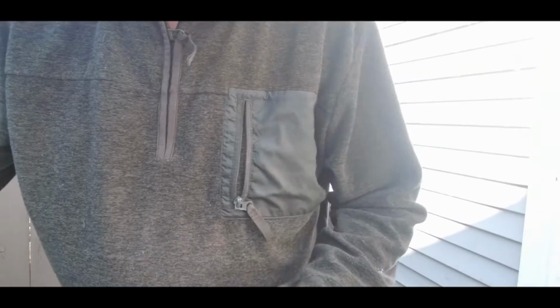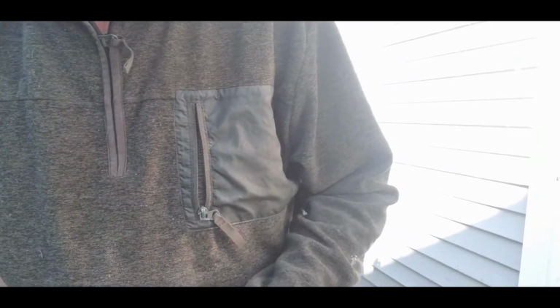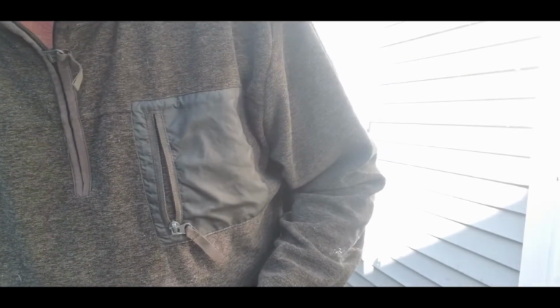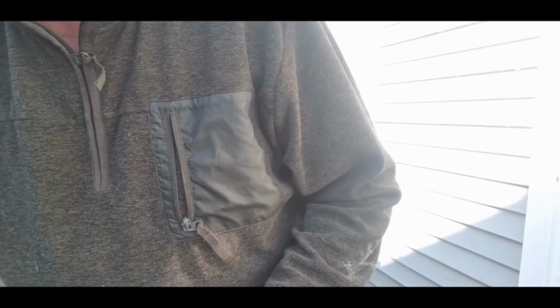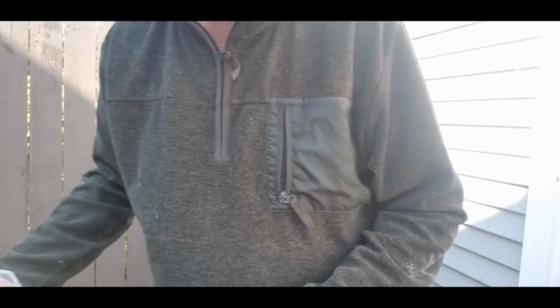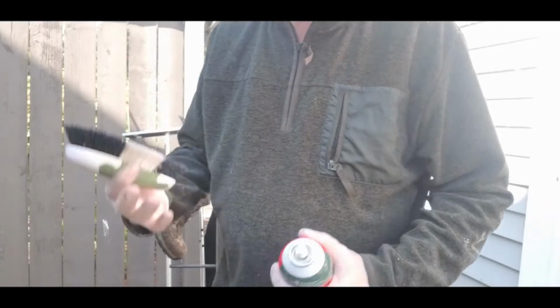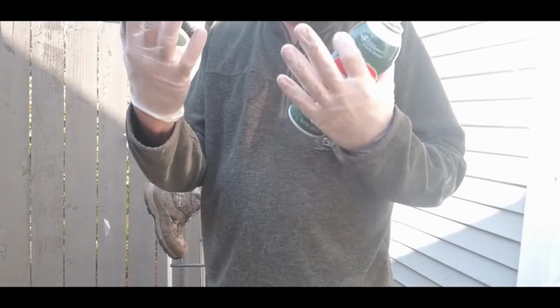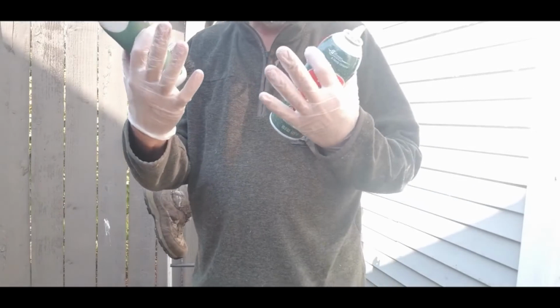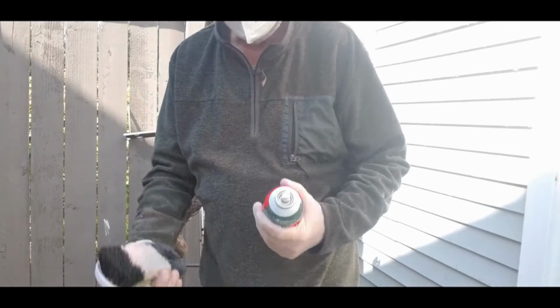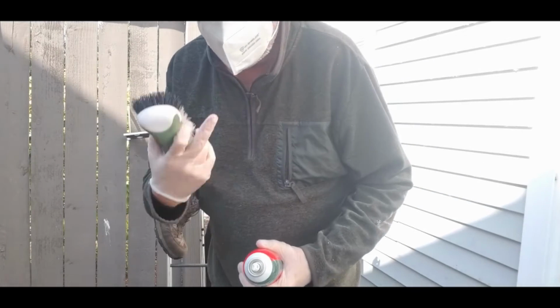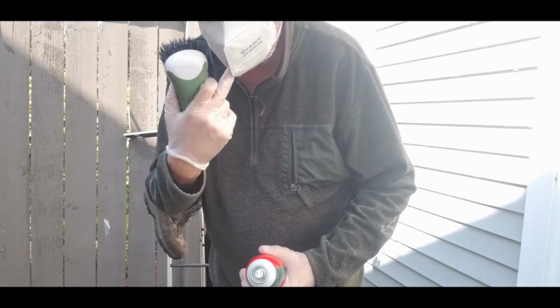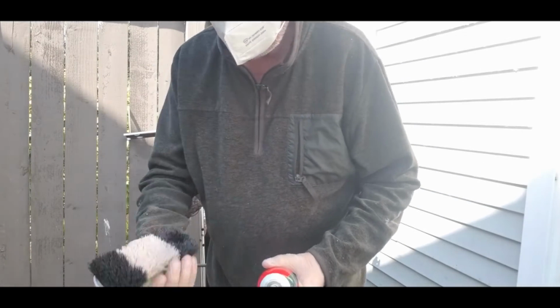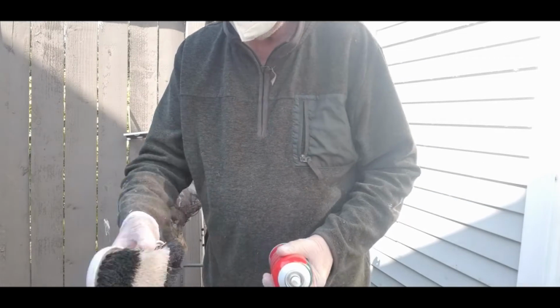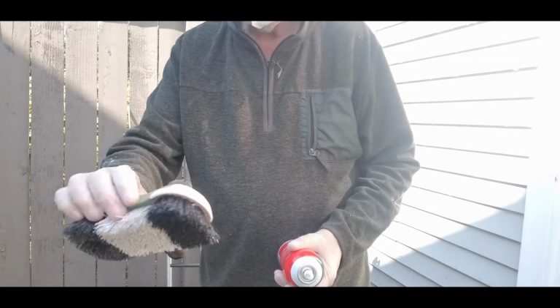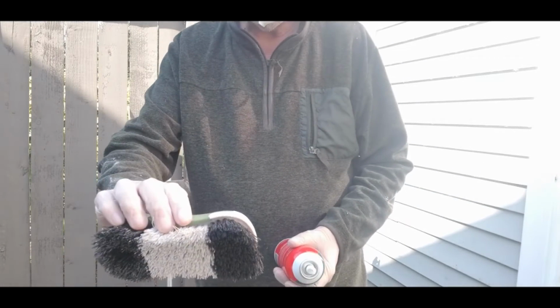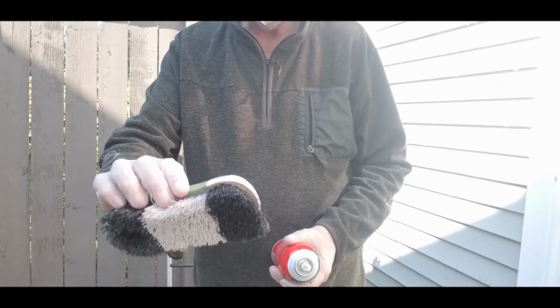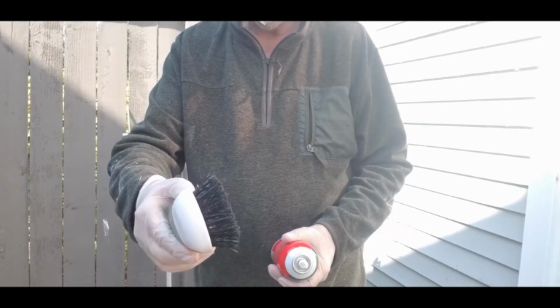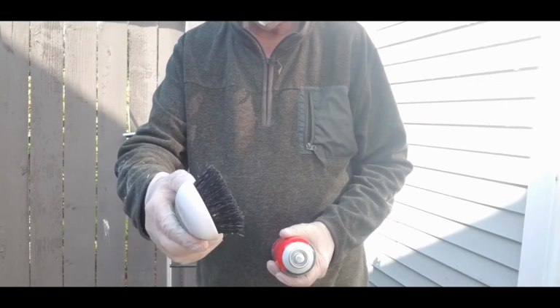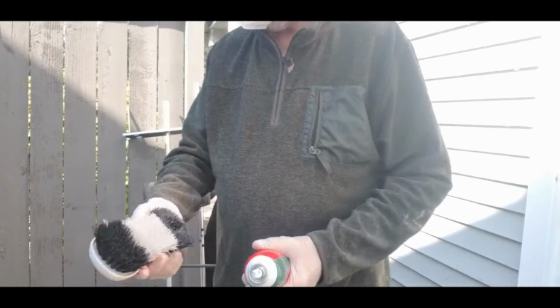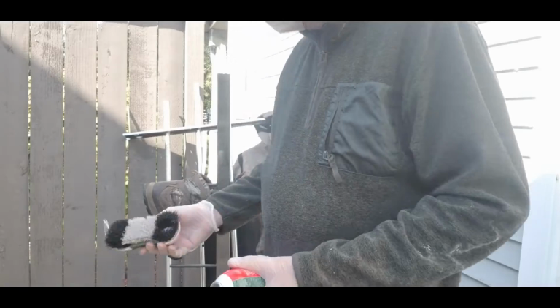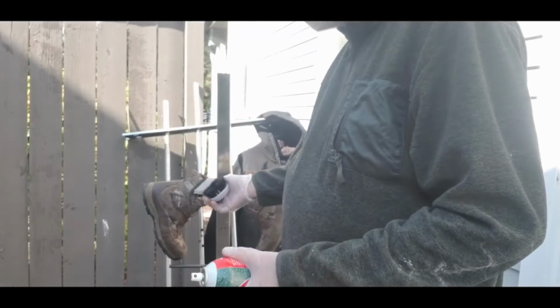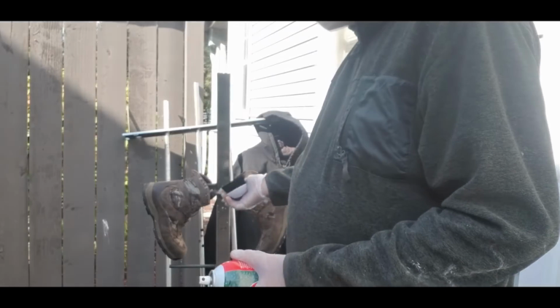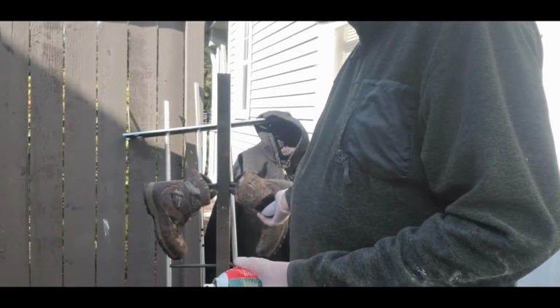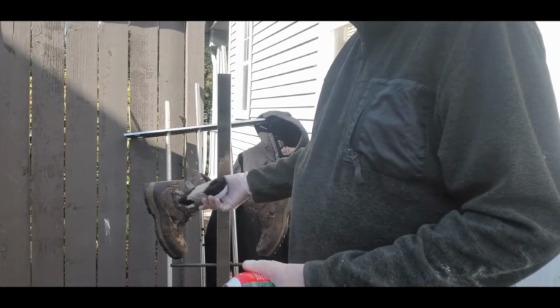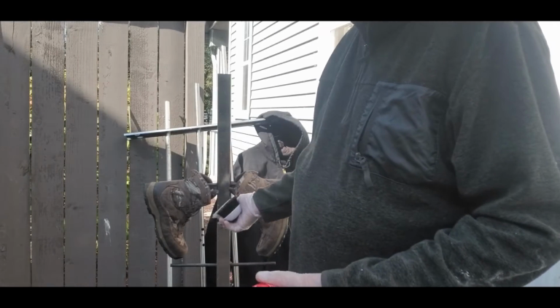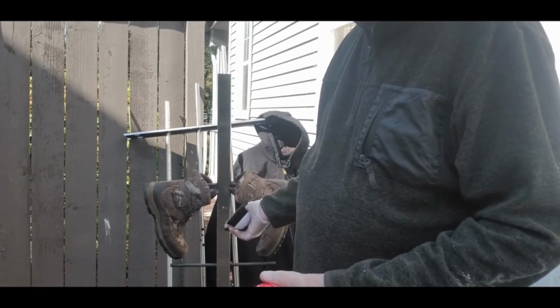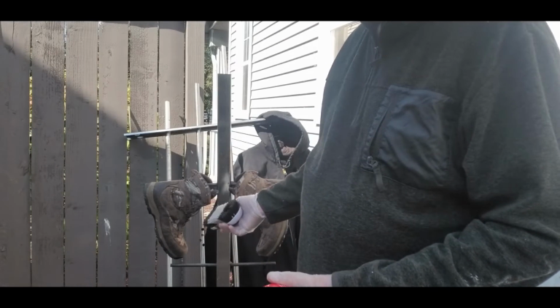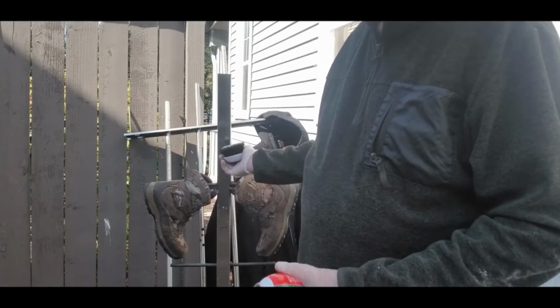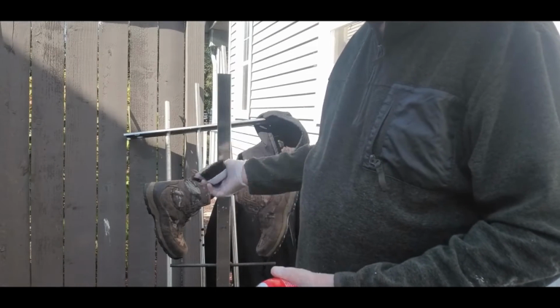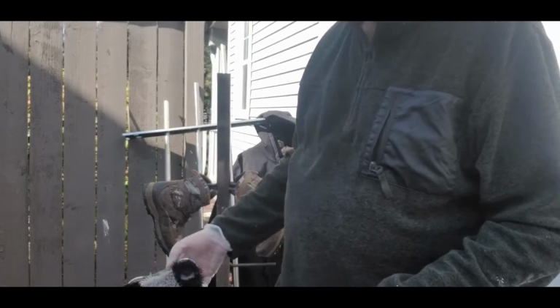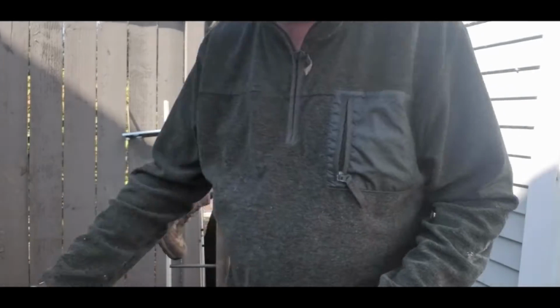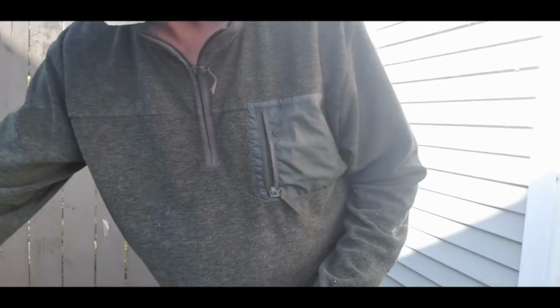I'm using vinyl gloves and a paper dust mask. All I've done is use a shoe brush to brush off any dirt and debris on the boots and a little bit of debris on the jacket.